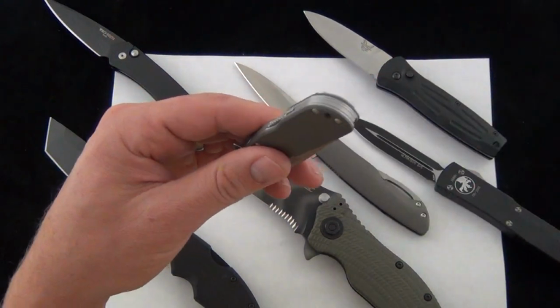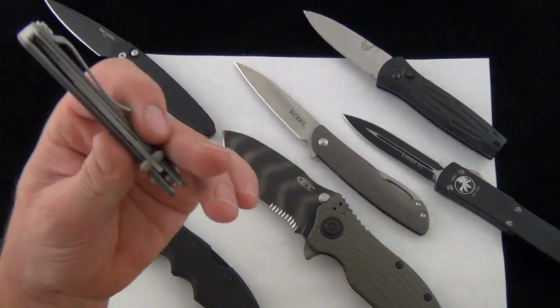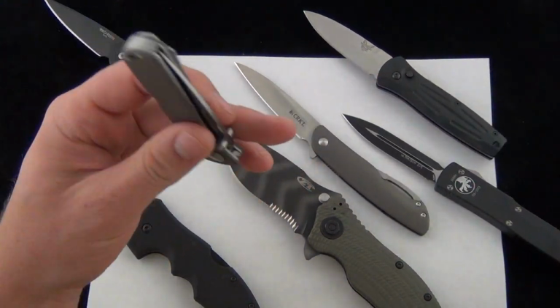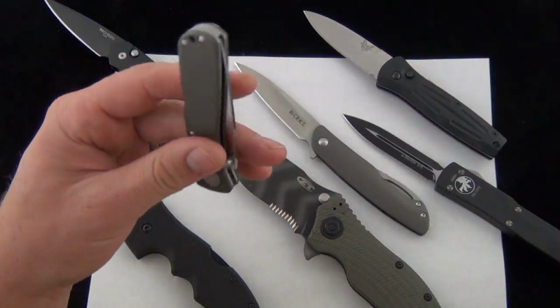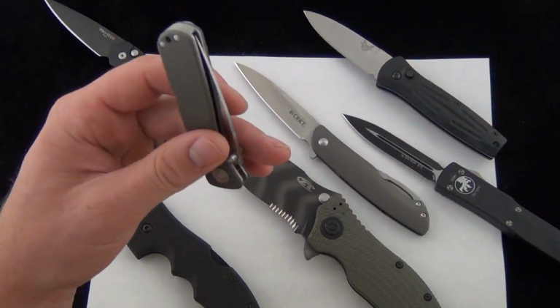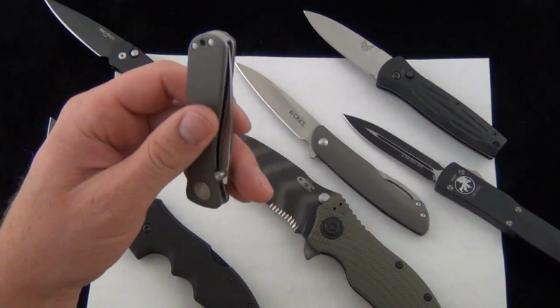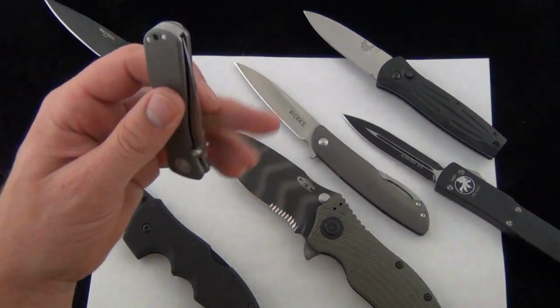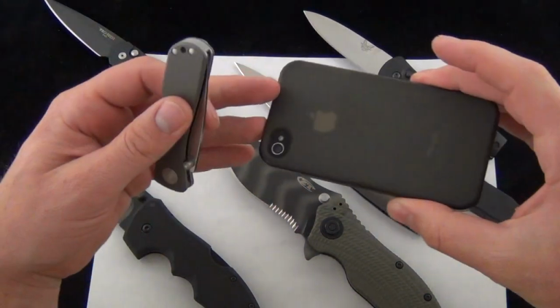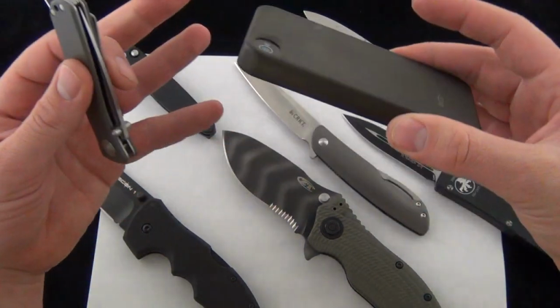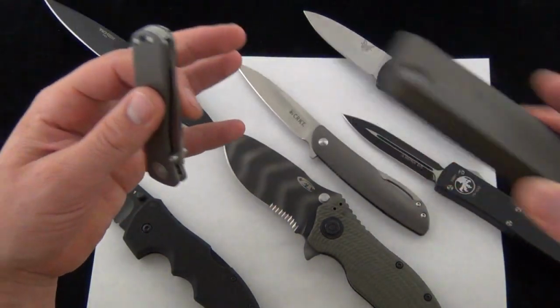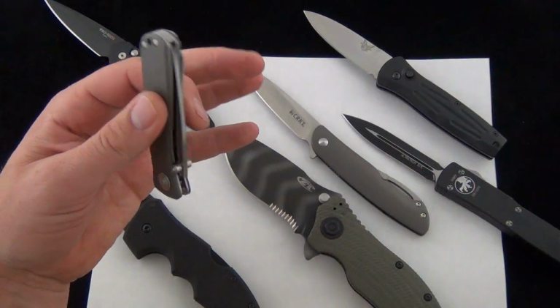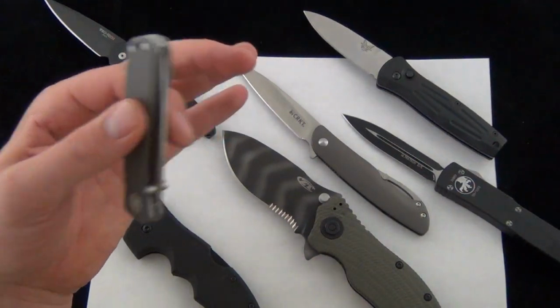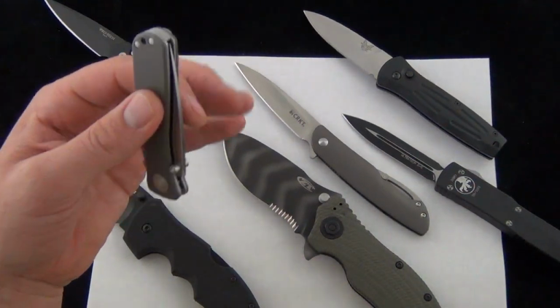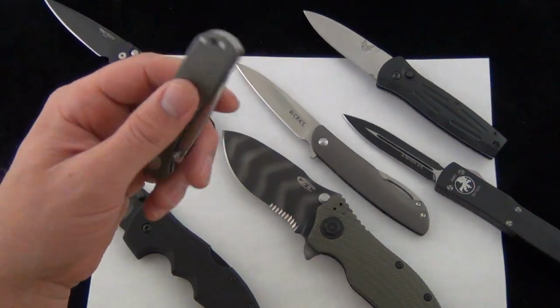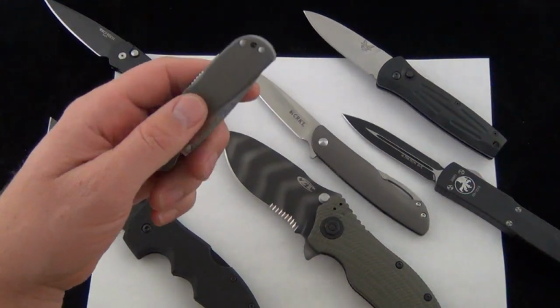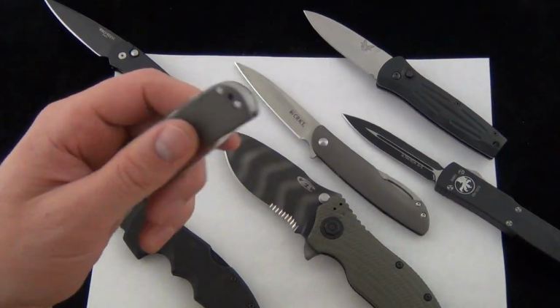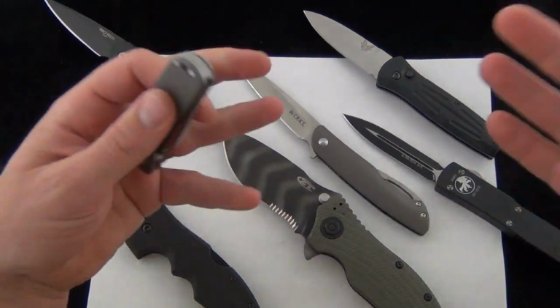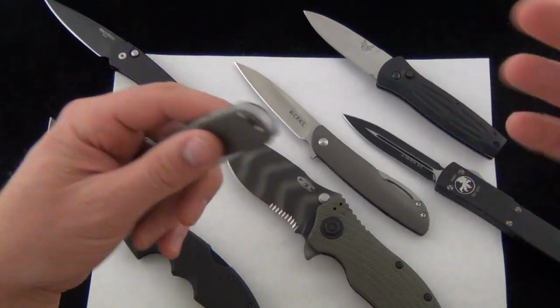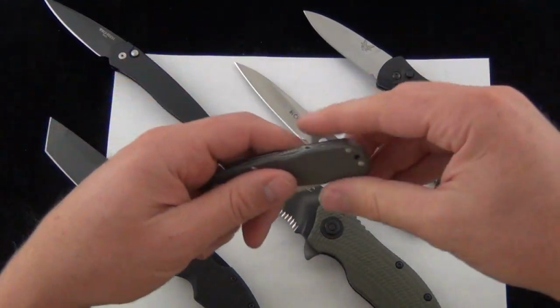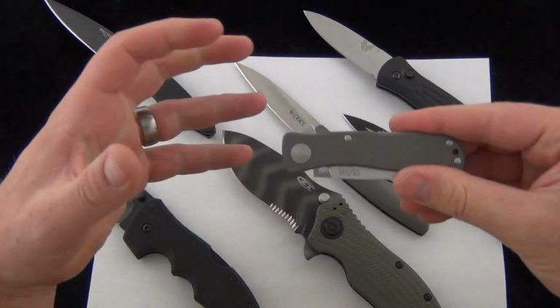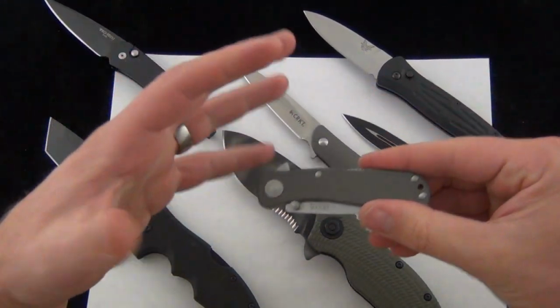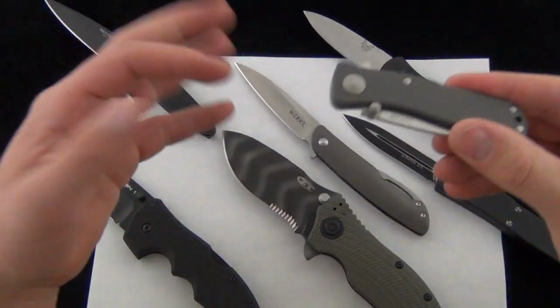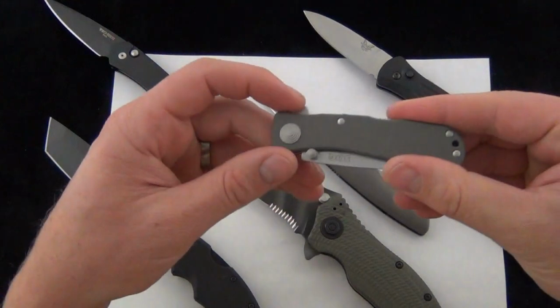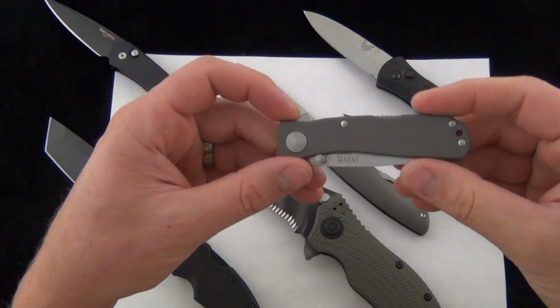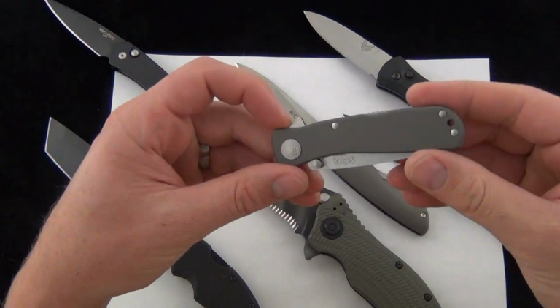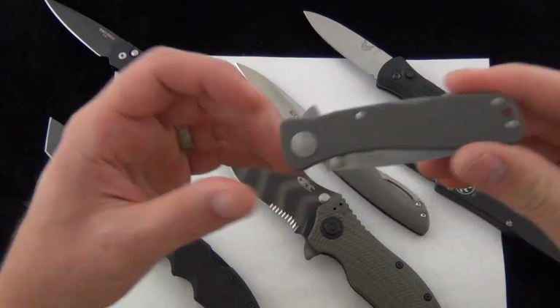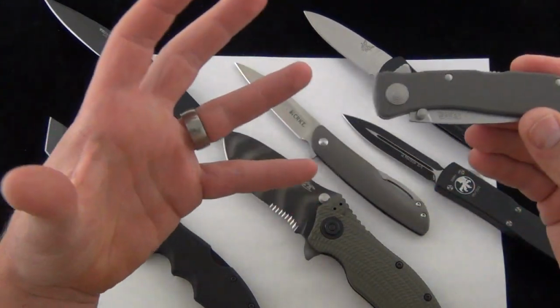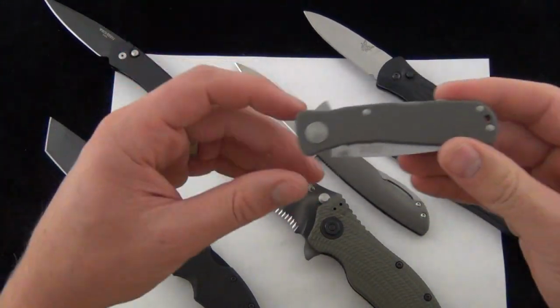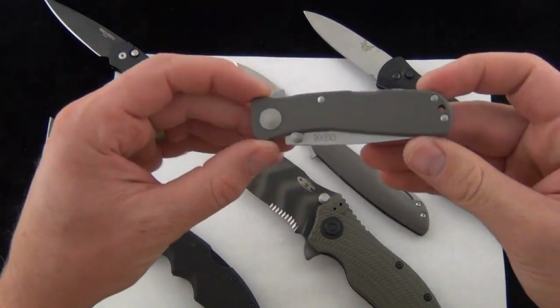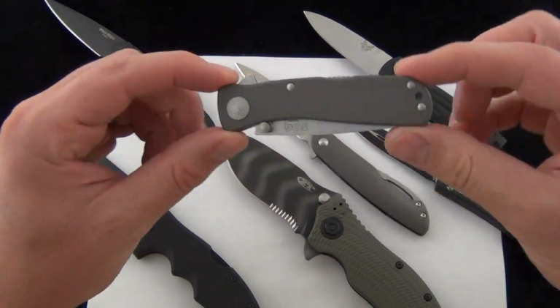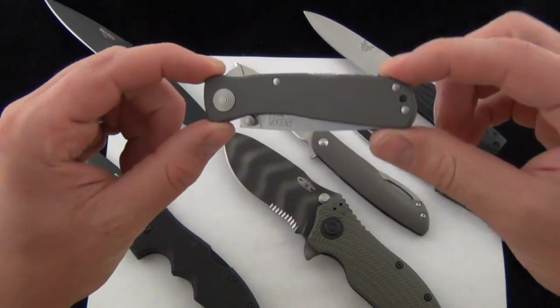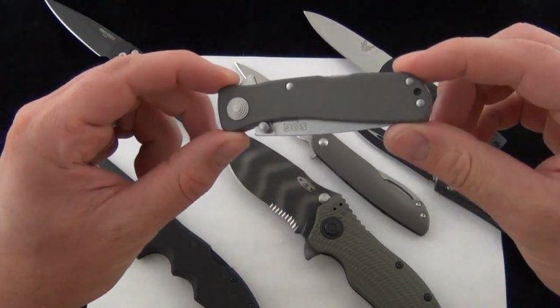In today's day and age we've got a ton of stuff in our pockets — phones, wallets, keys, knives, flashlights, all kinds of stuff. You might carry a ton of gear, so it may or may not be important how much pocket real estate your knife takes up.